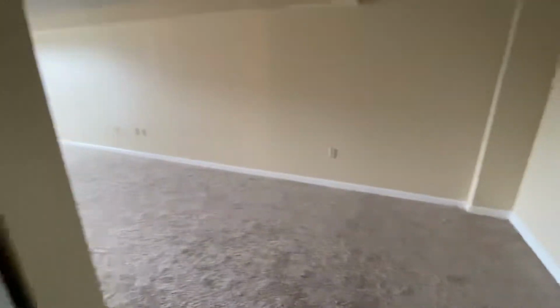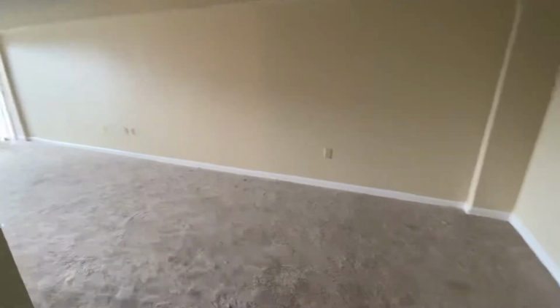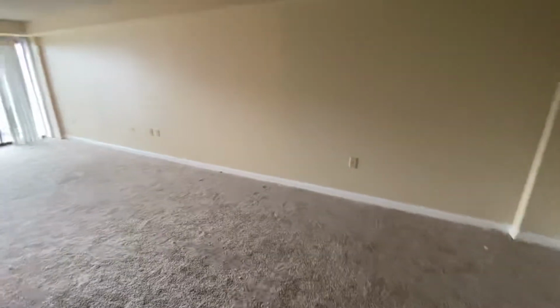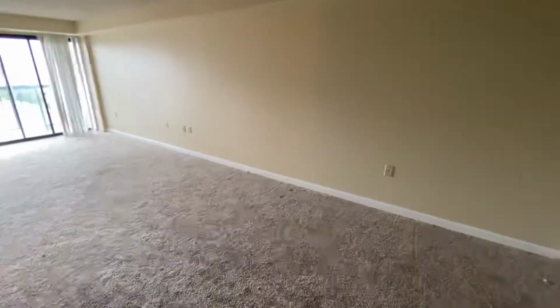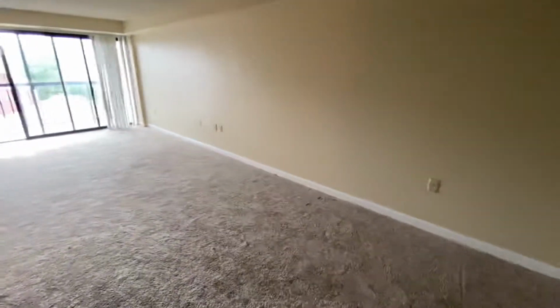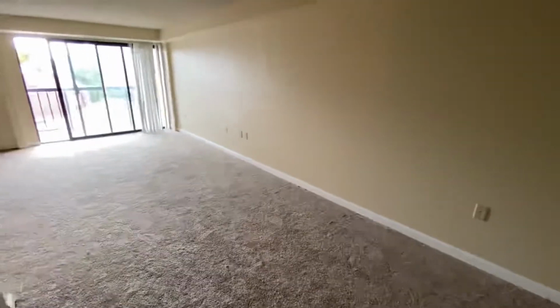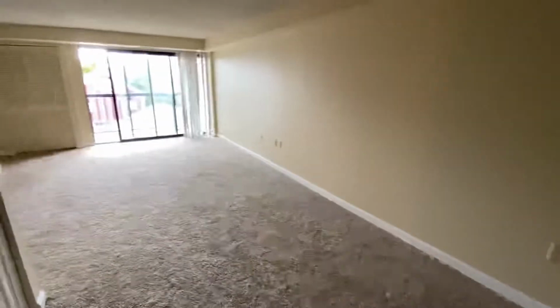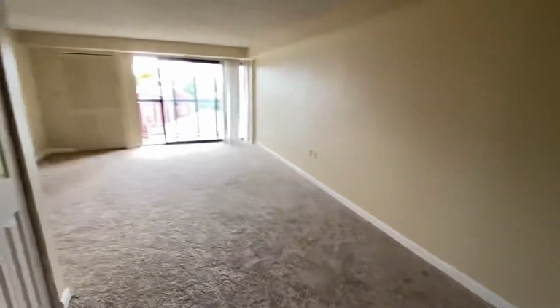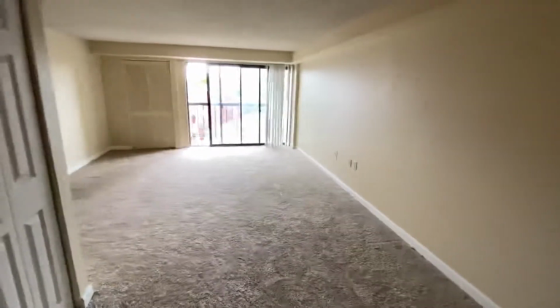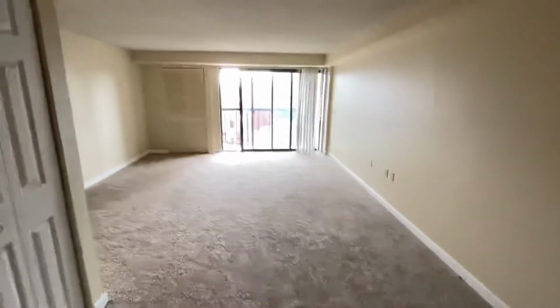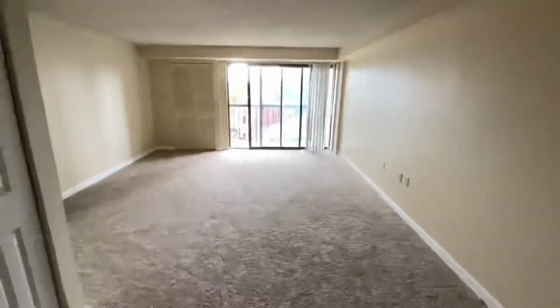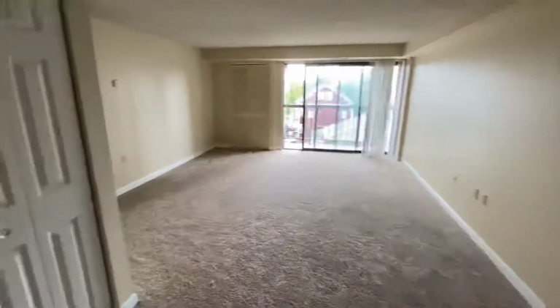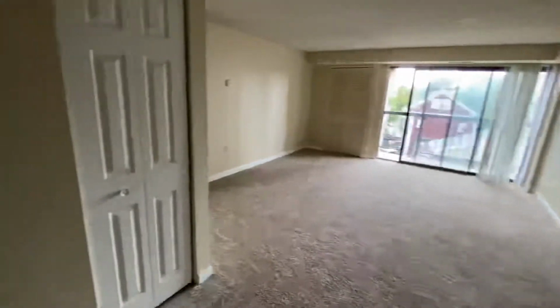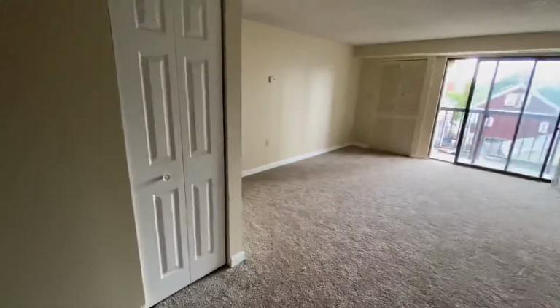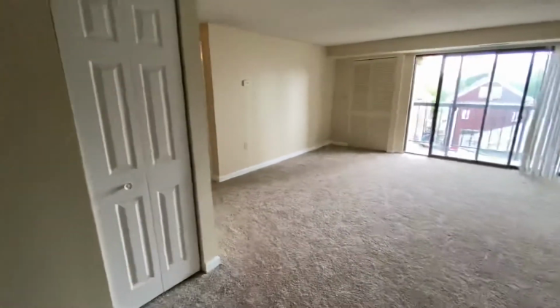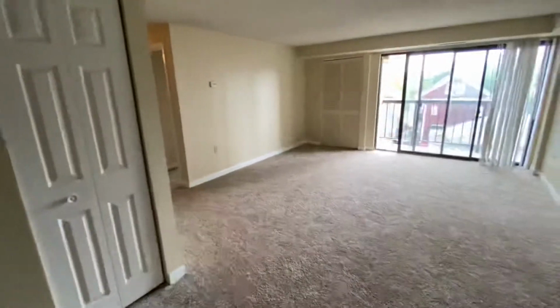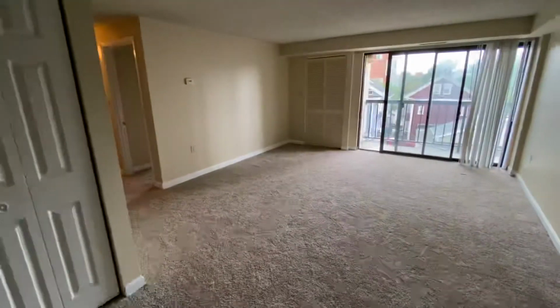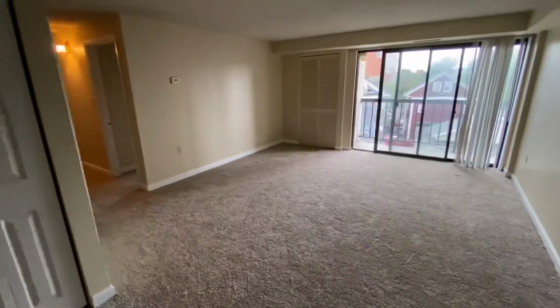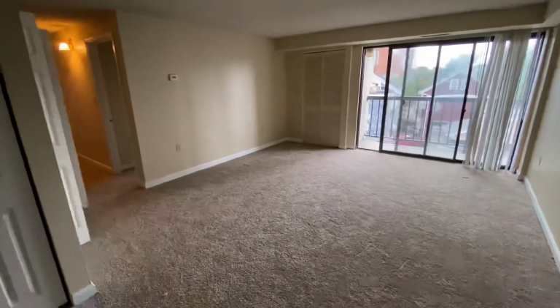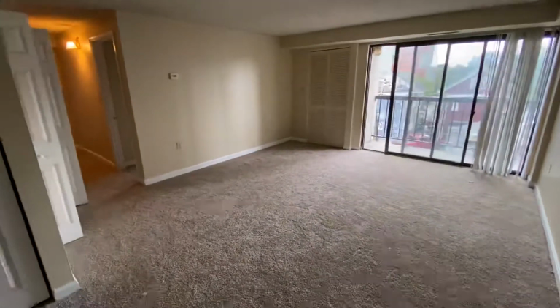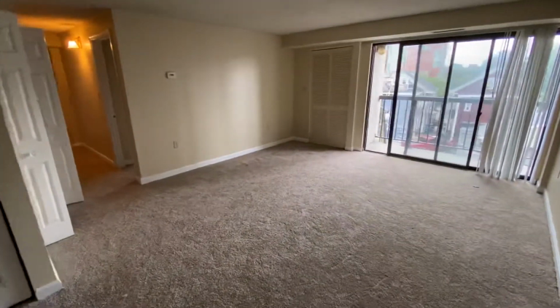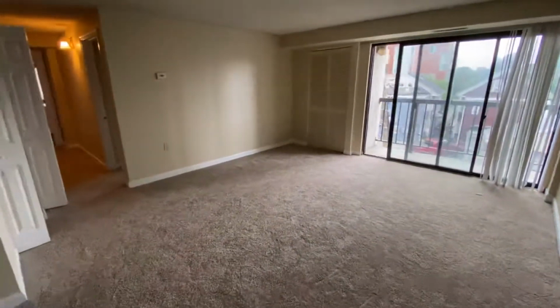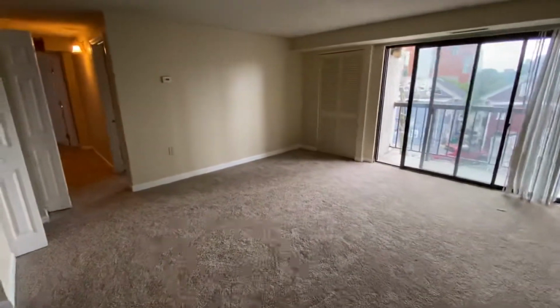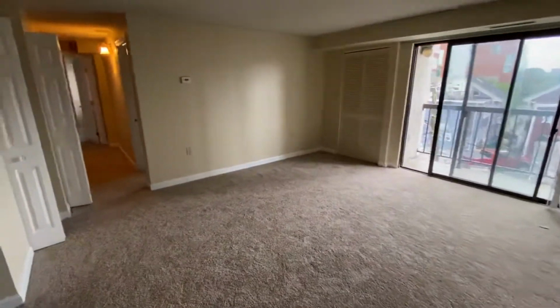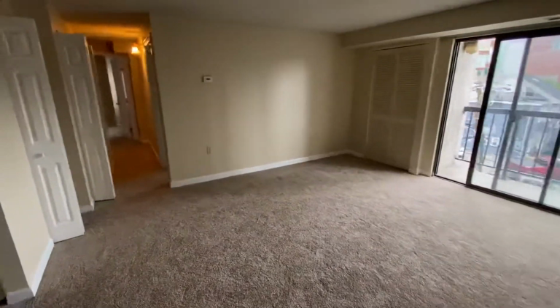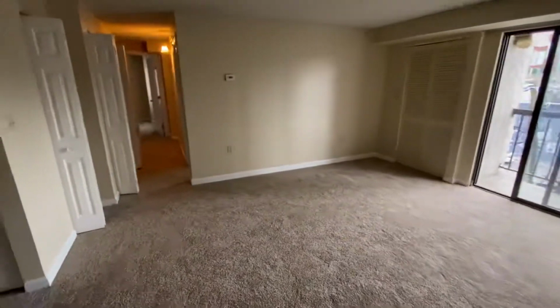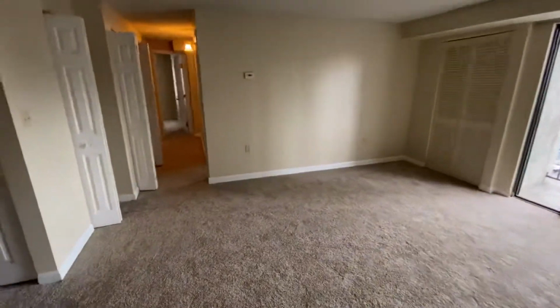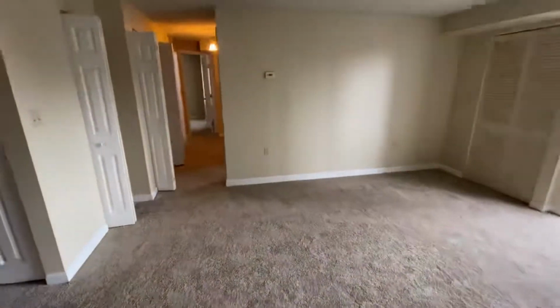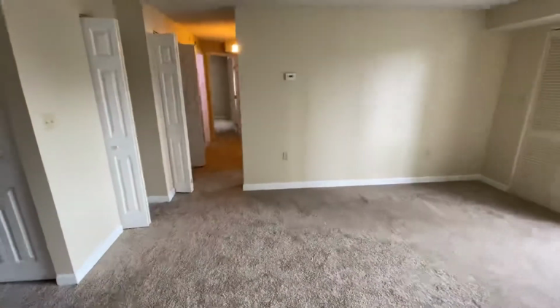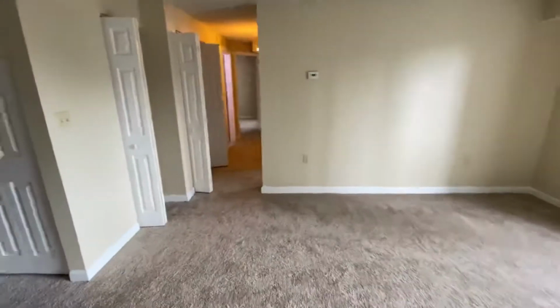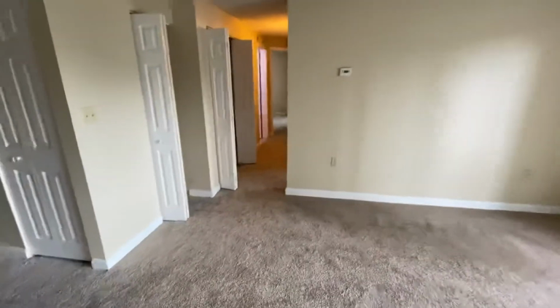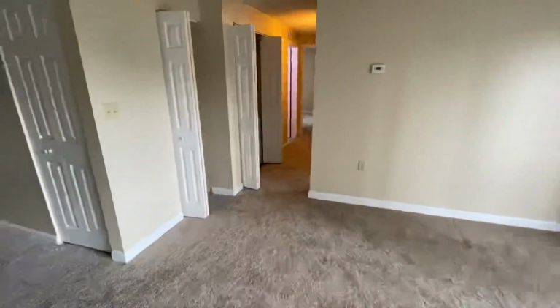Come over here. We have a spacious living room, a closet, a private balcony, and some more closet space.